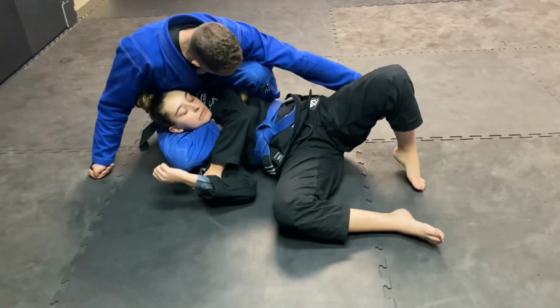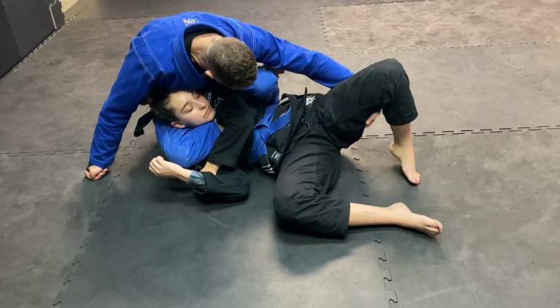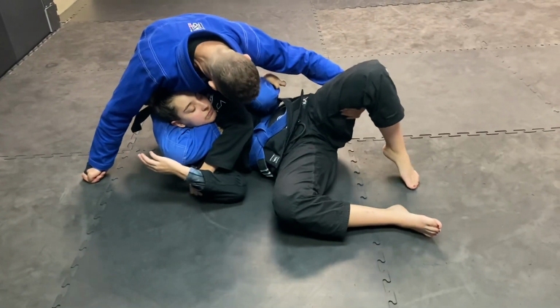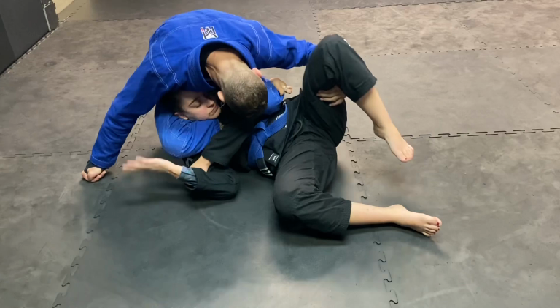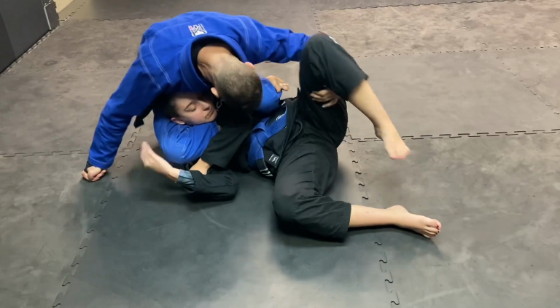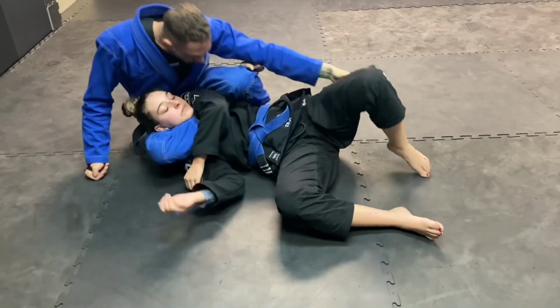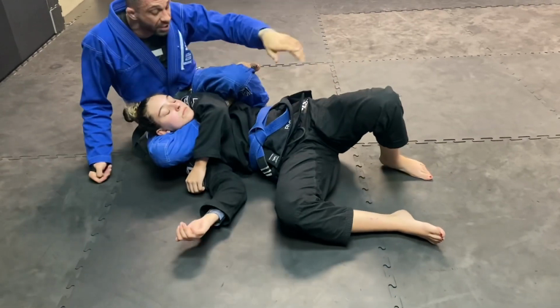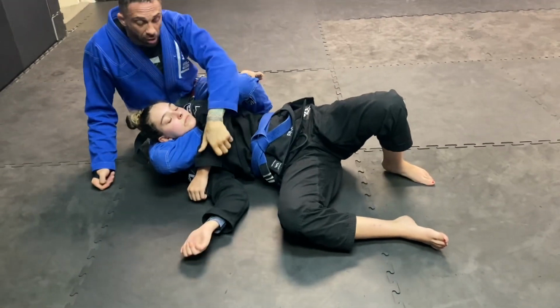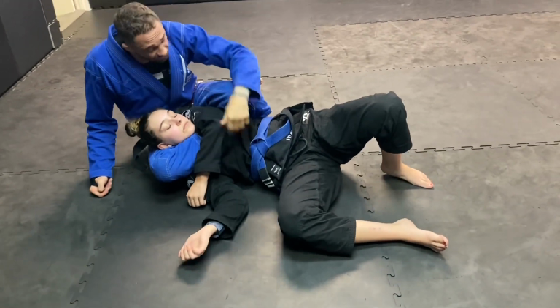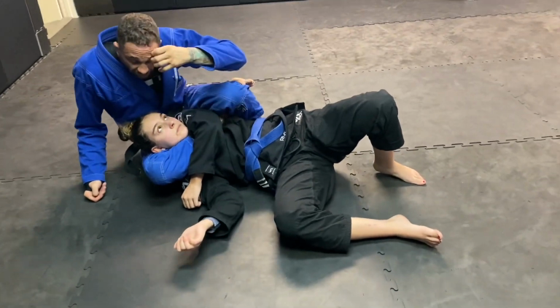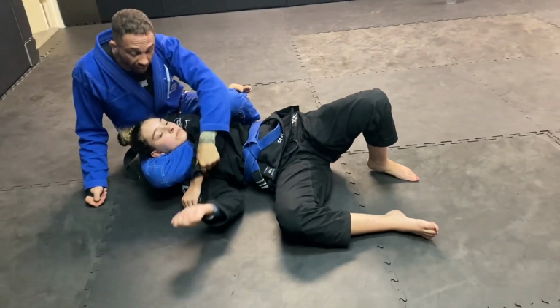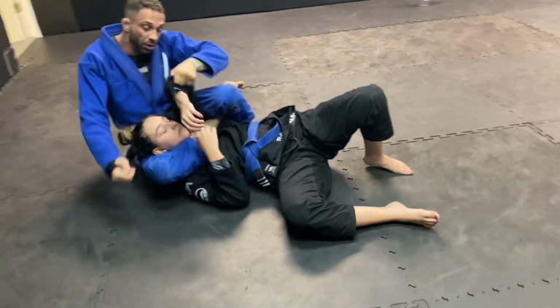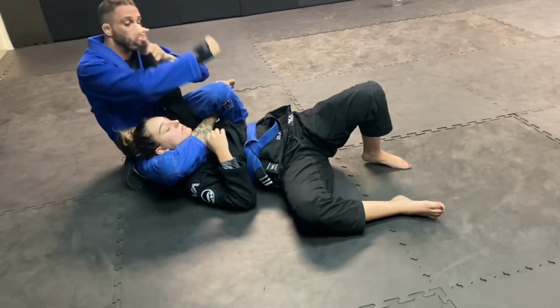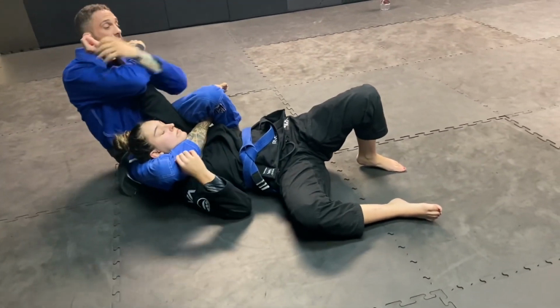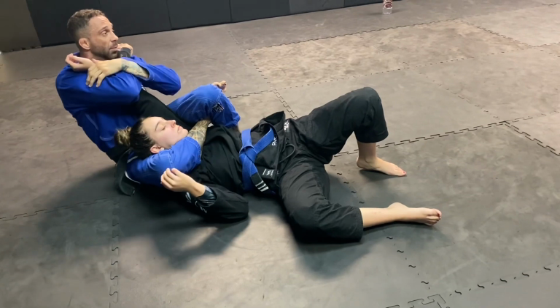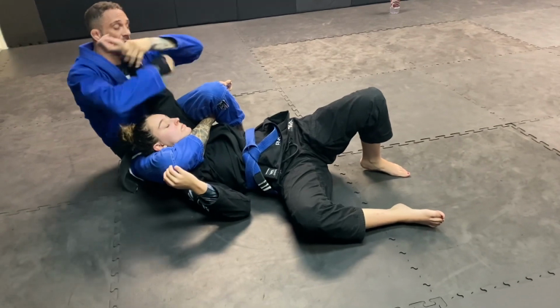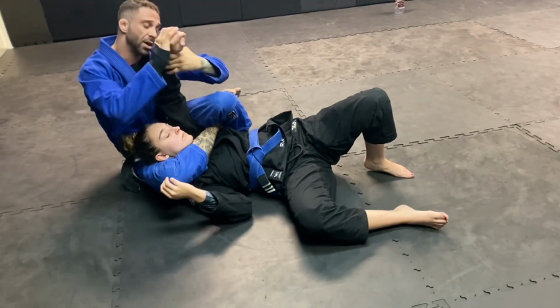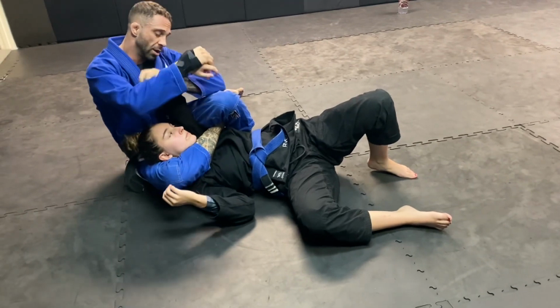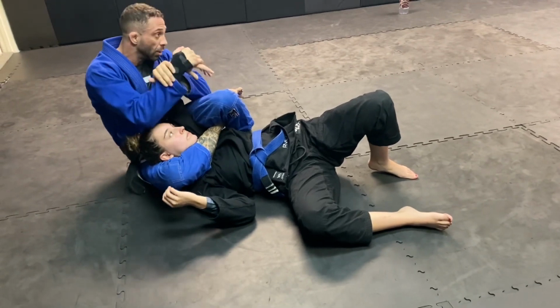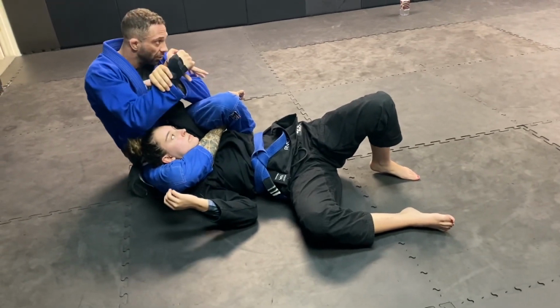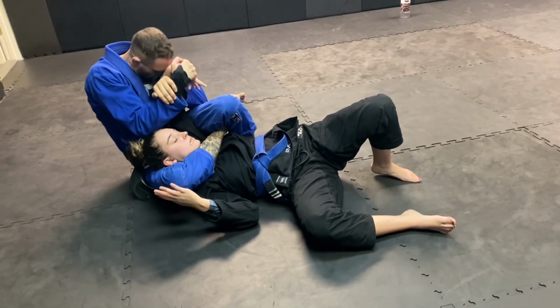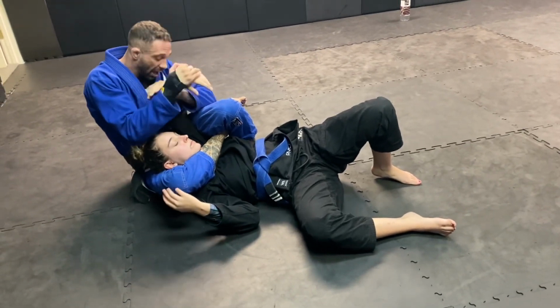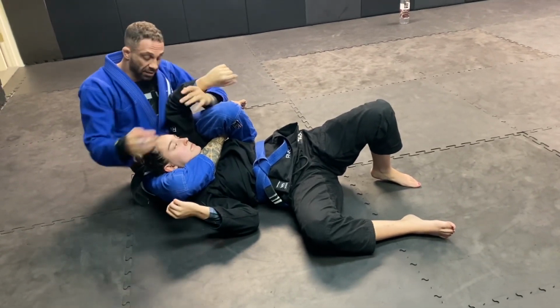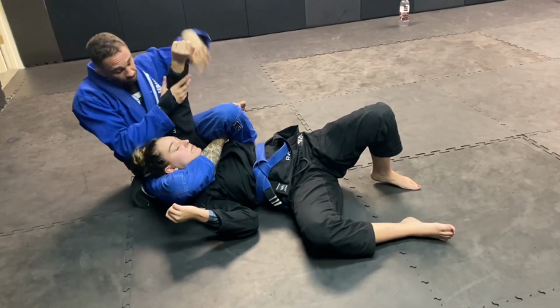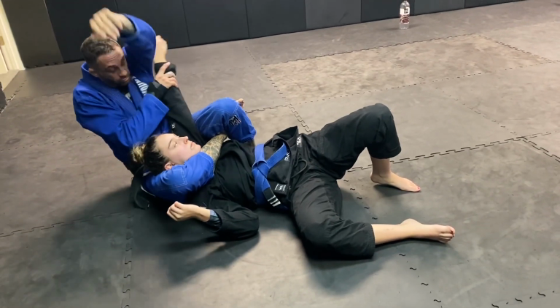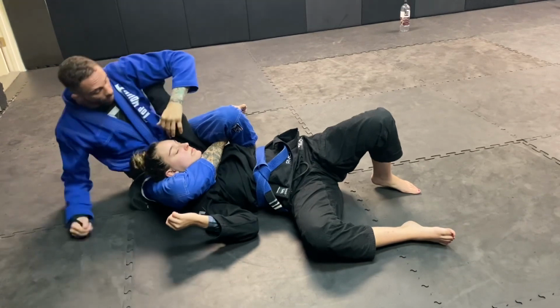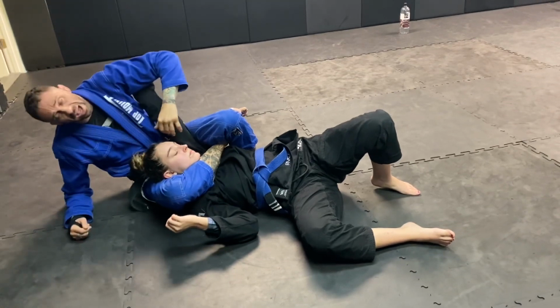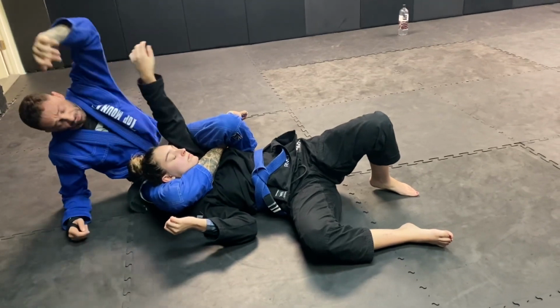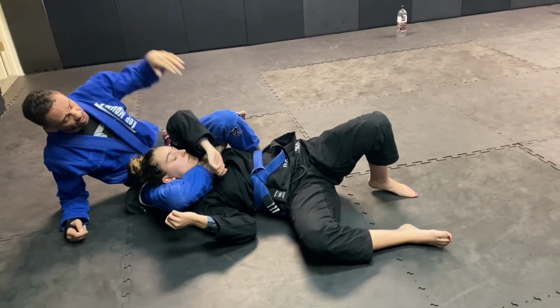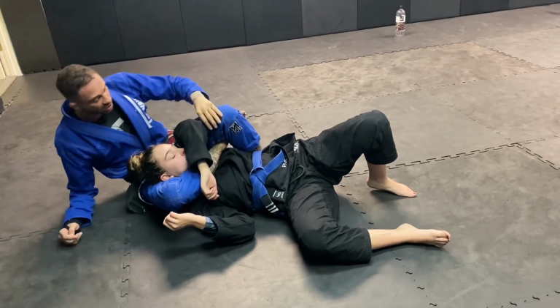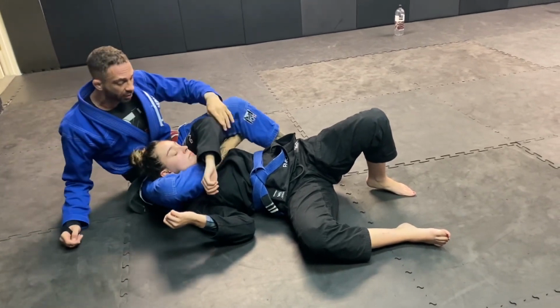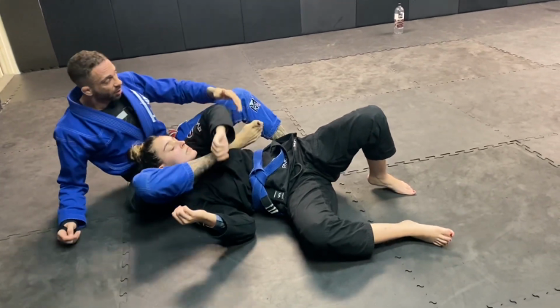I can sit up, squeeze everything together. Now, if you can't get the triangle, you have armbars all day. You've got wristlocks — a lot of stuff you can get from here.